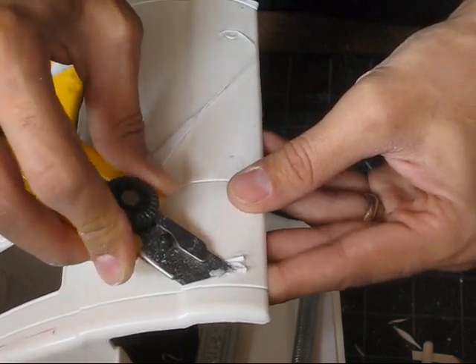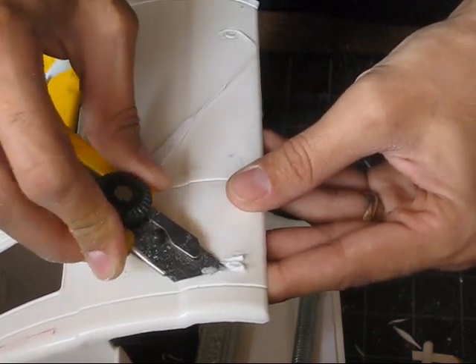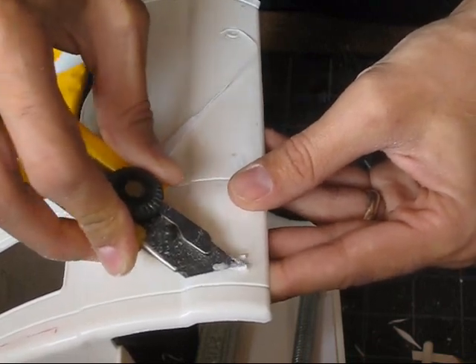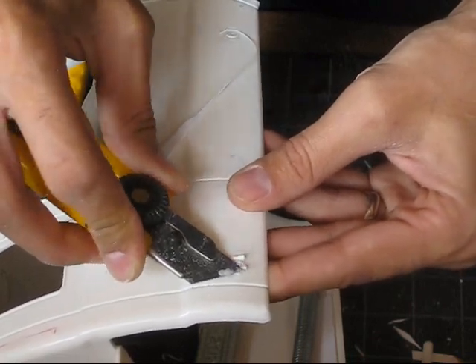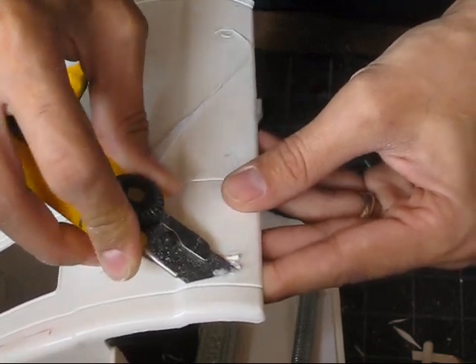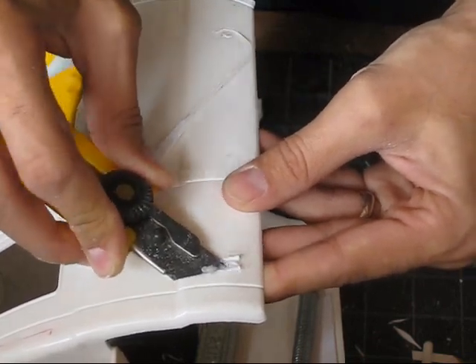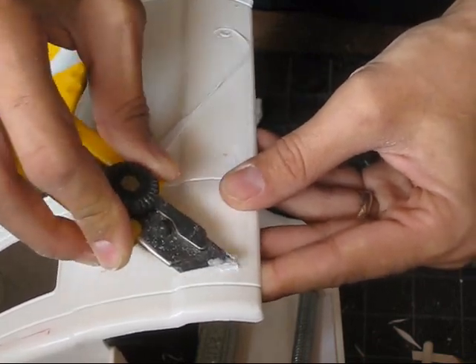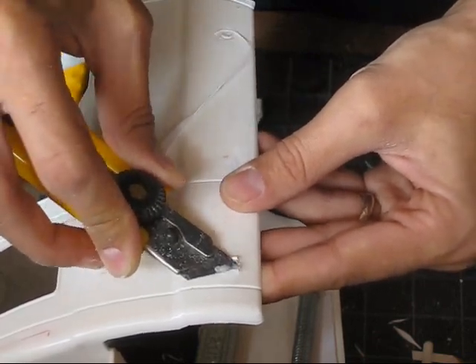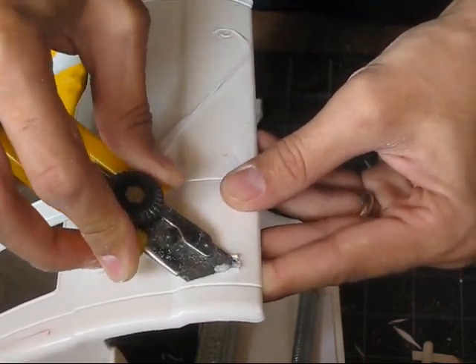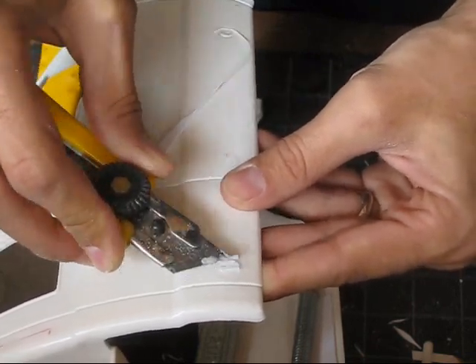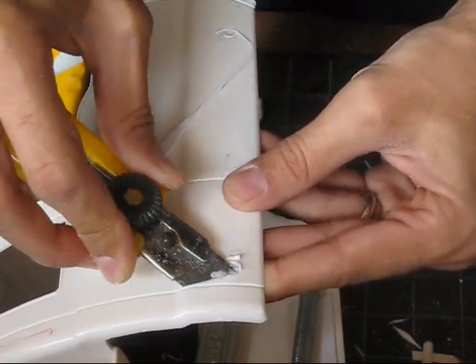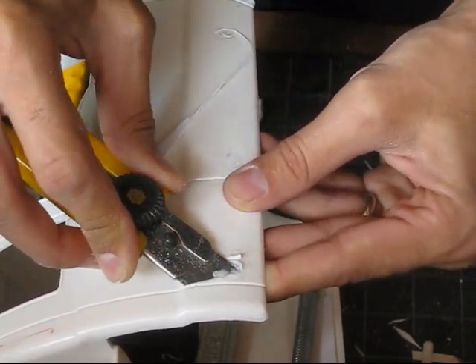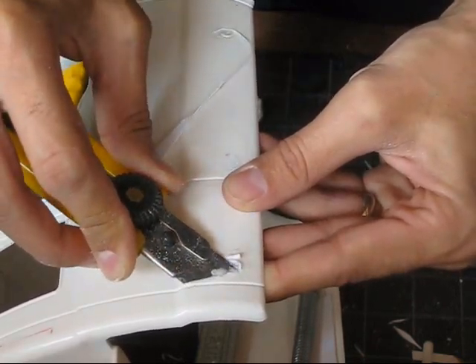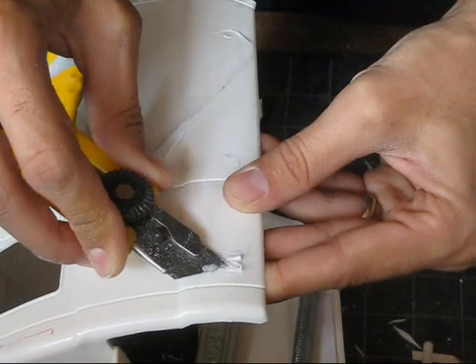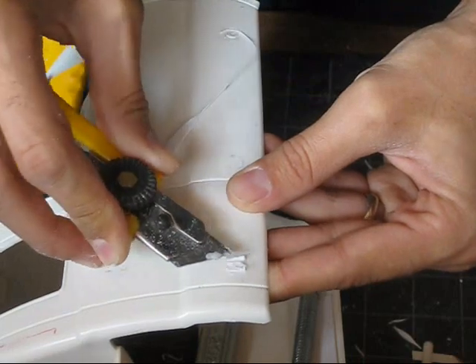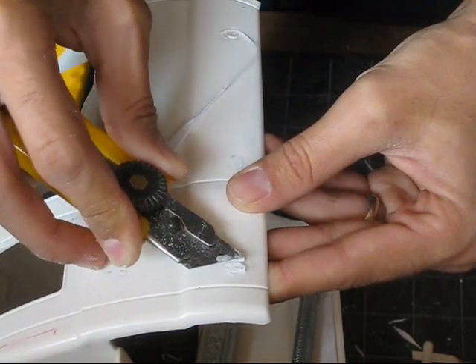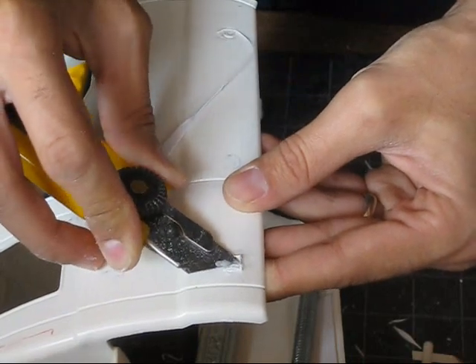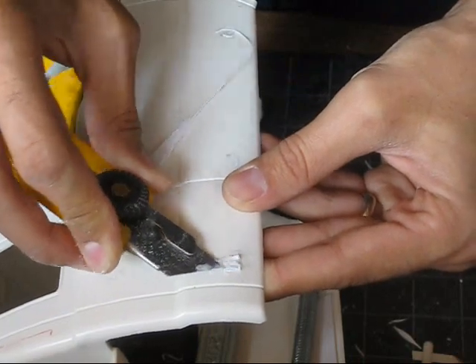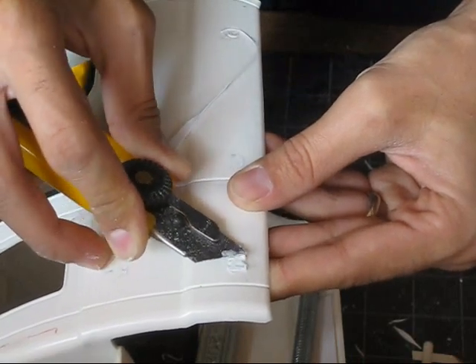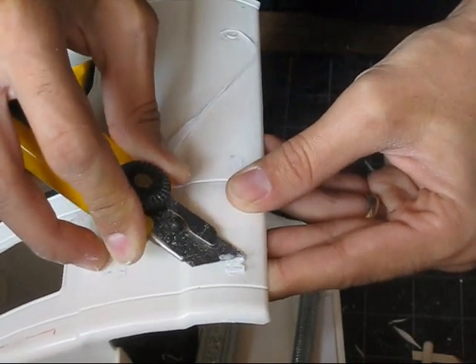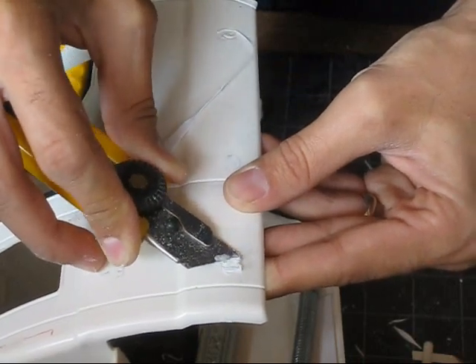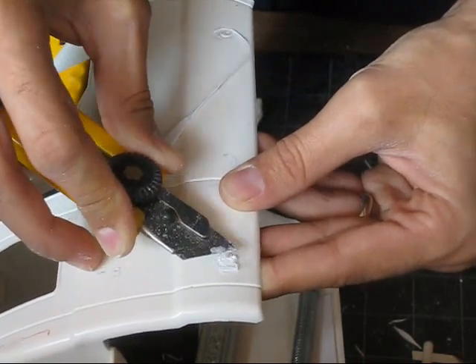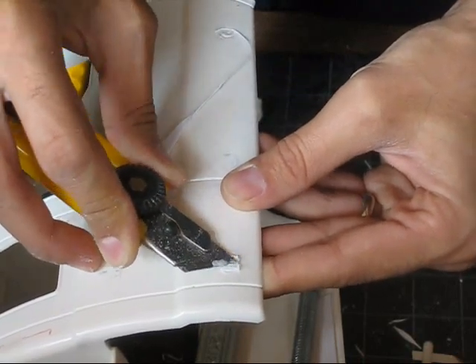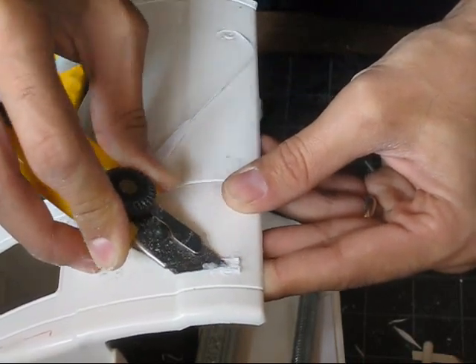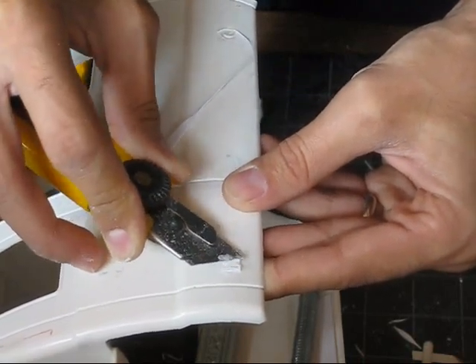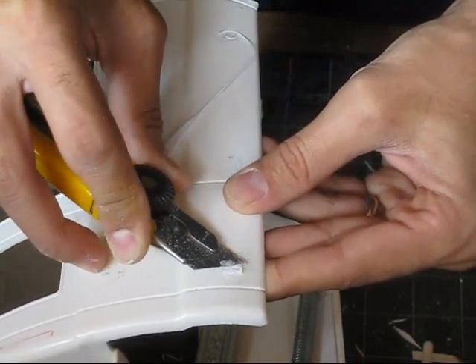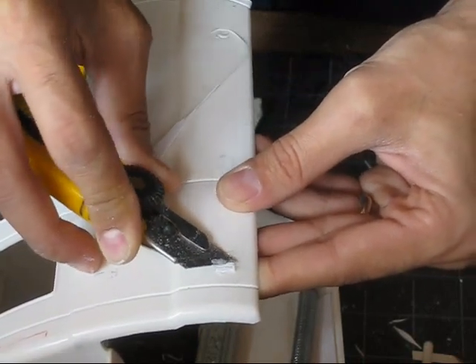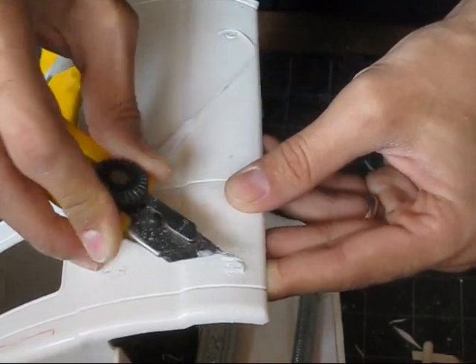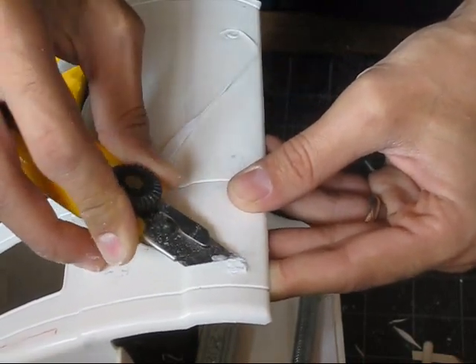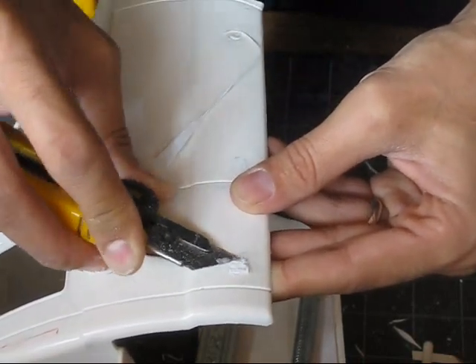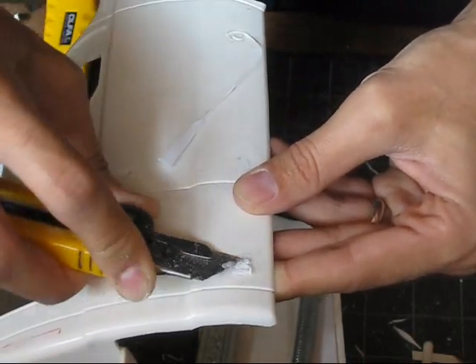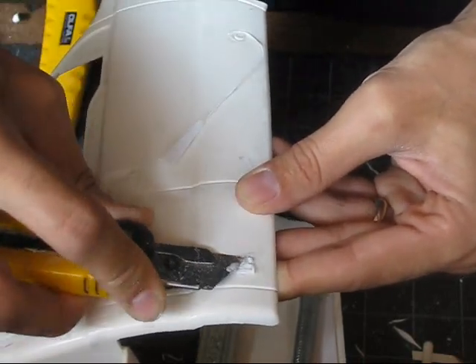You can see it's kind of oozing — that means it's soft and it's going to work its way into all the little recesses in there.